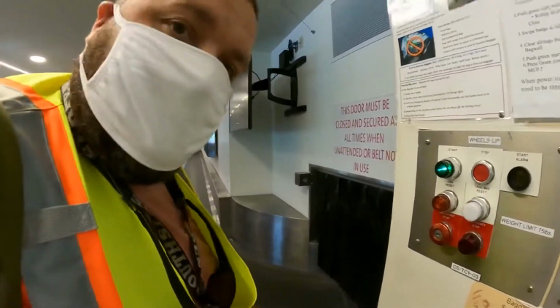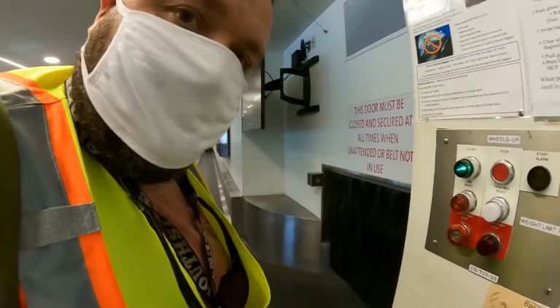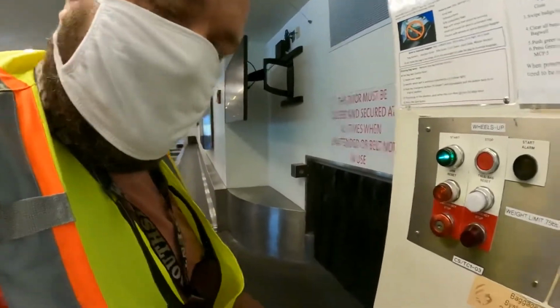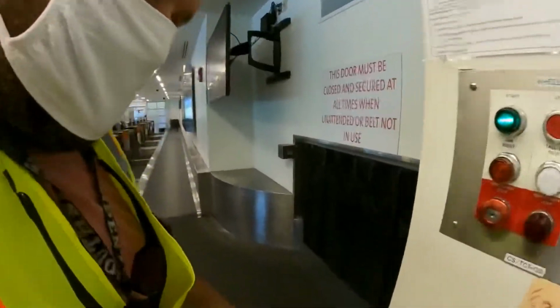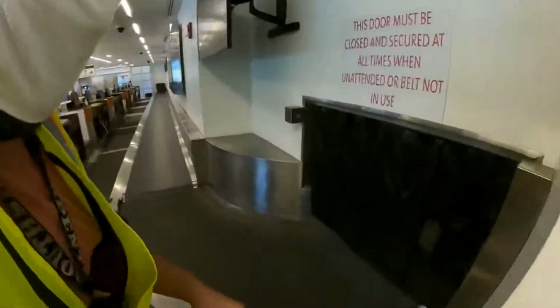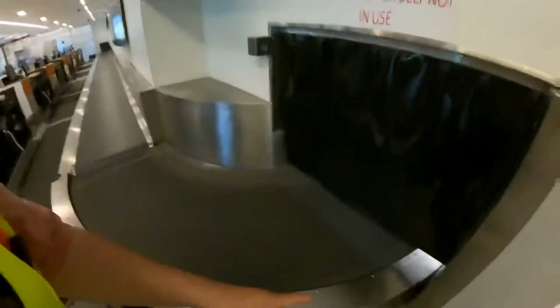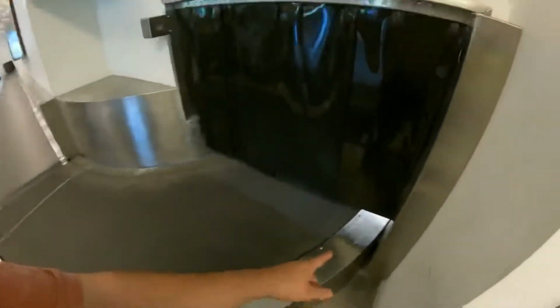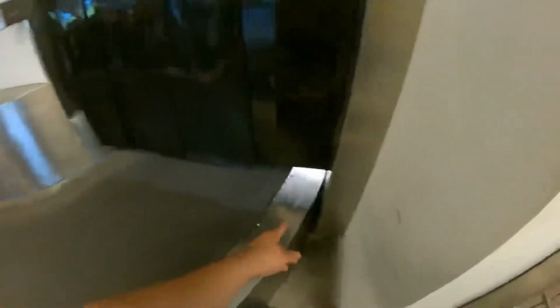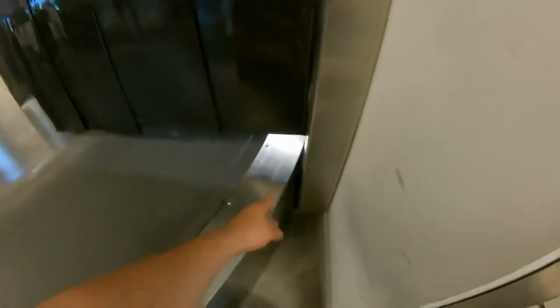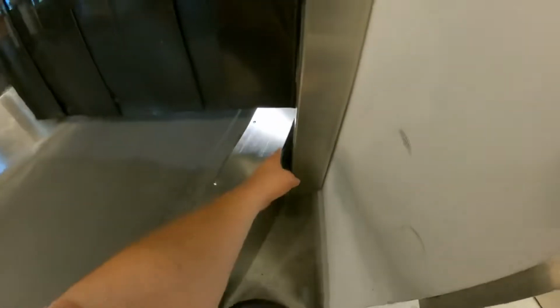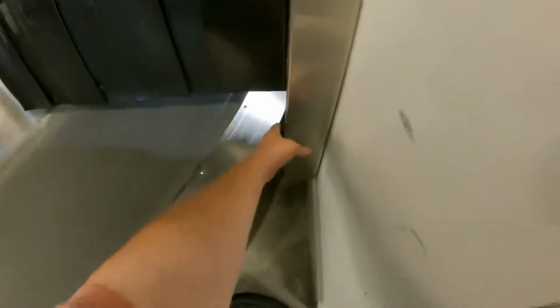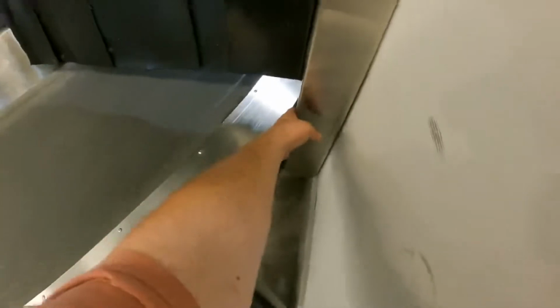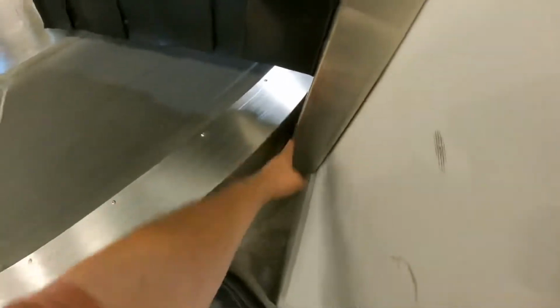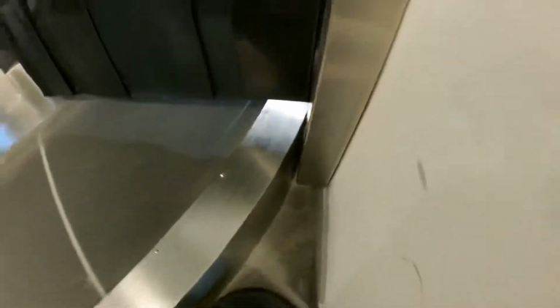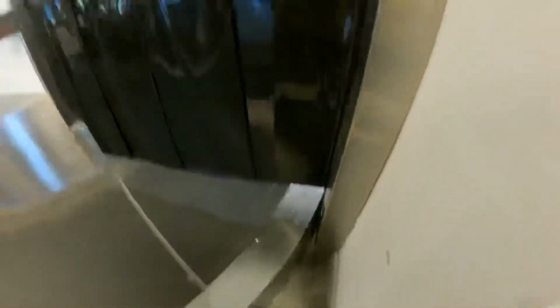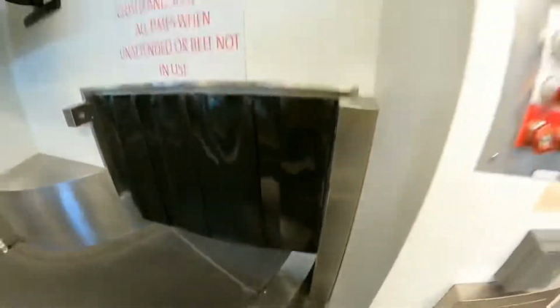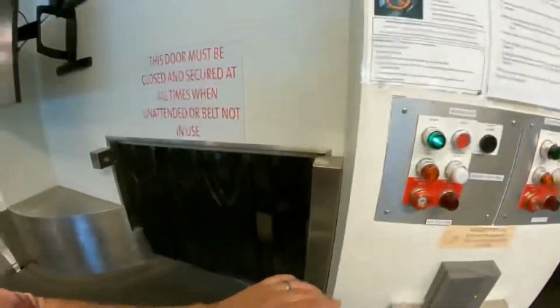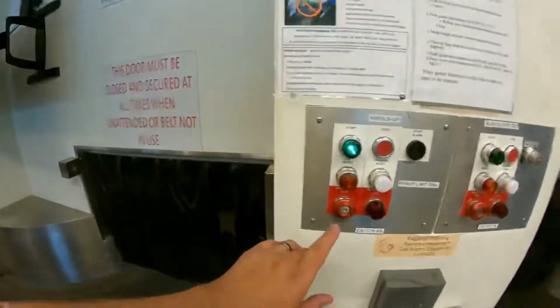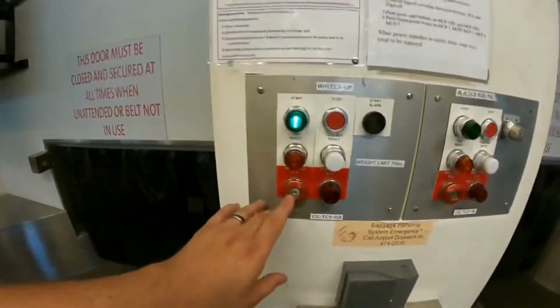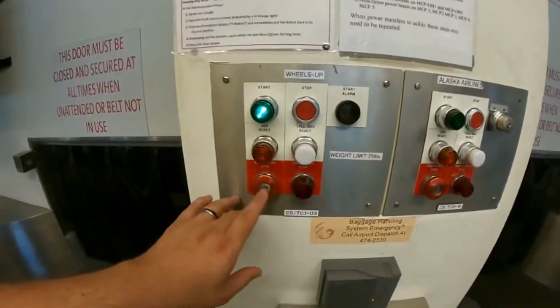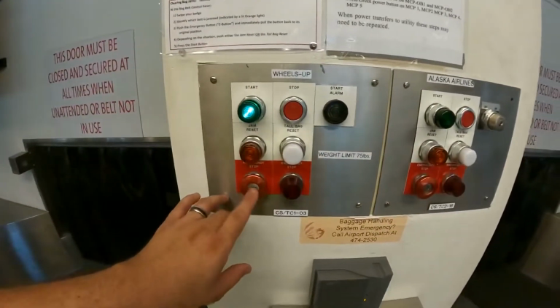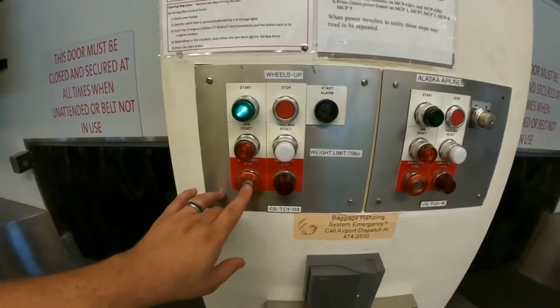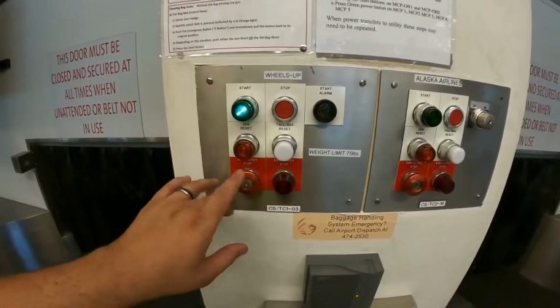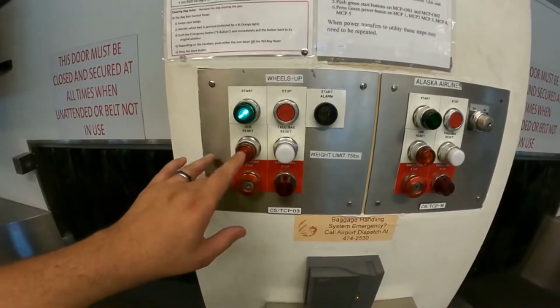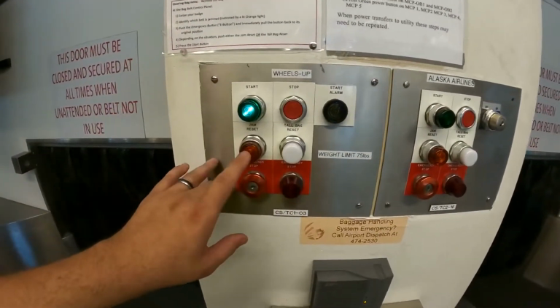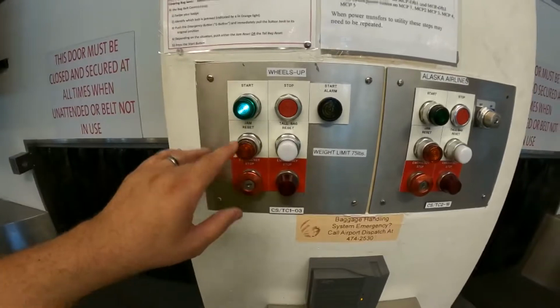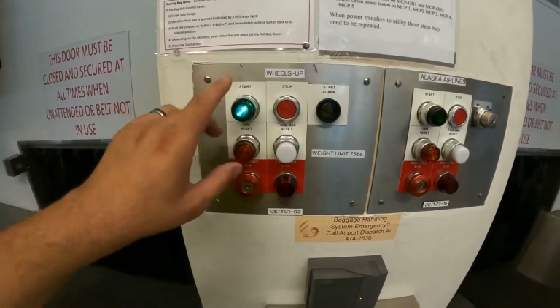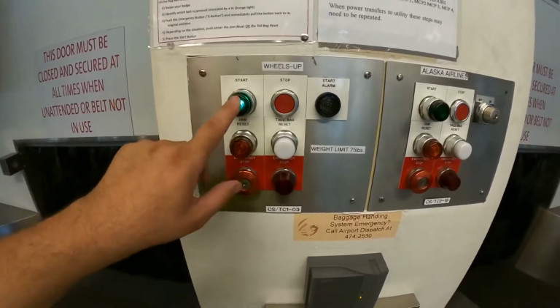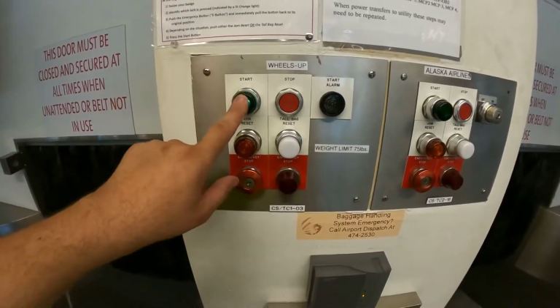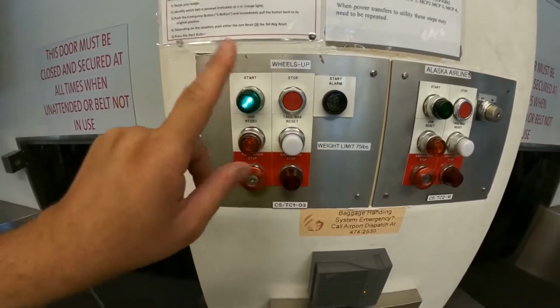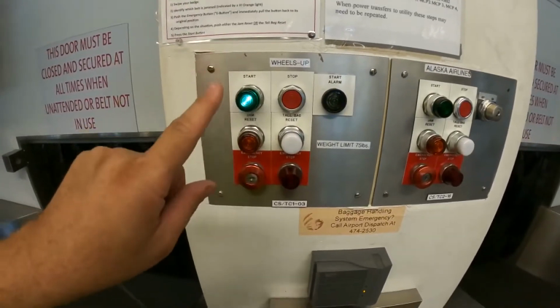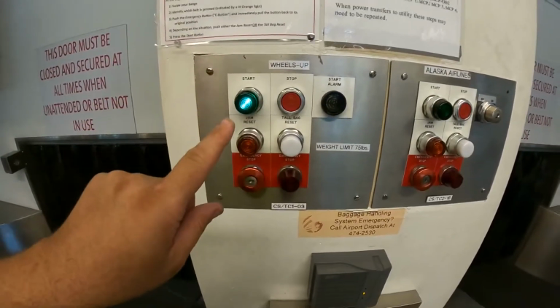Now if you have a regular bag jam, that's going to be down low and cross this sensor right here. You're going to reset it the same way: hit the e-stop, jam reset, and then hit the start button to get it going.